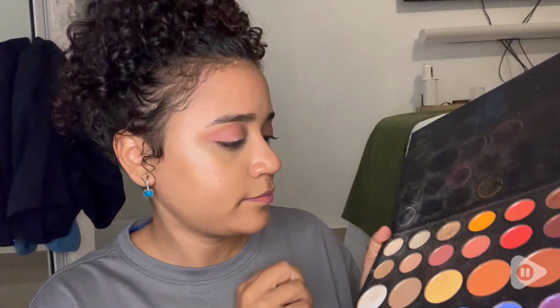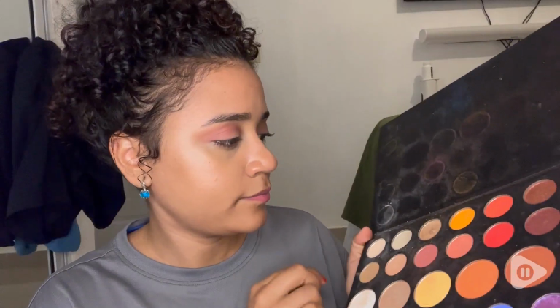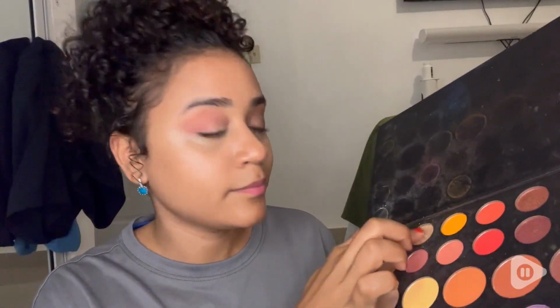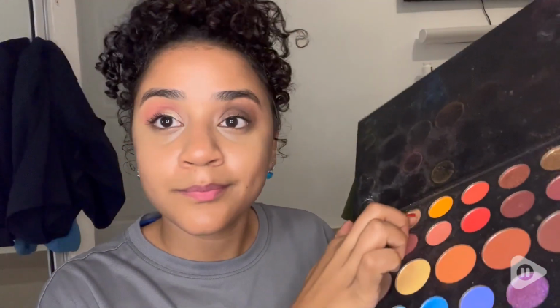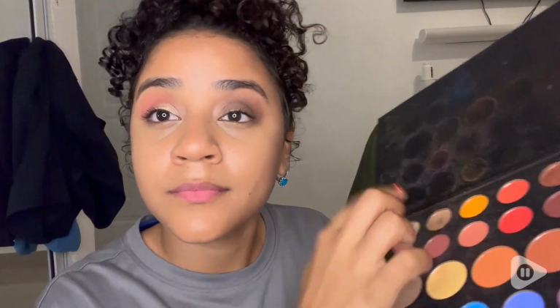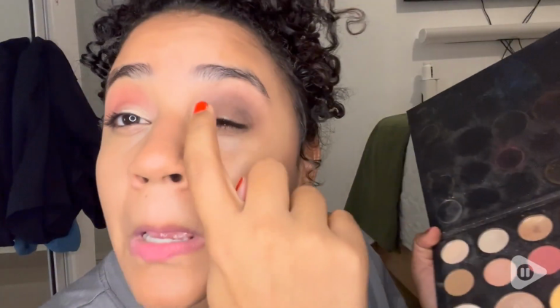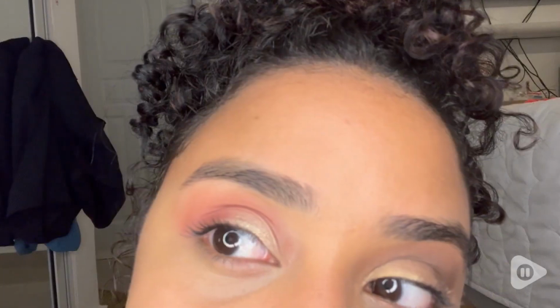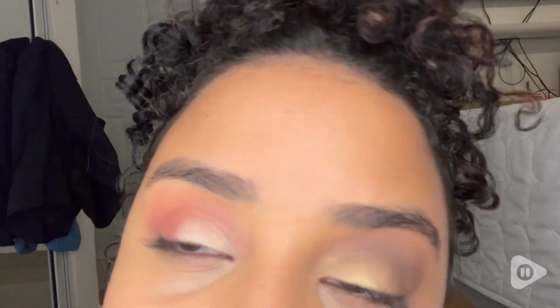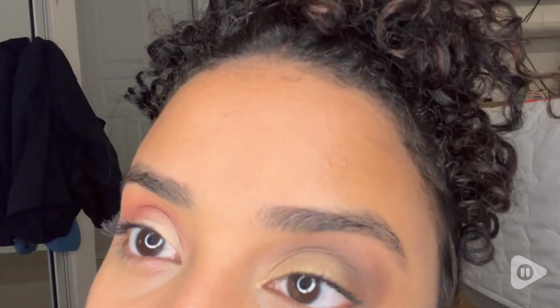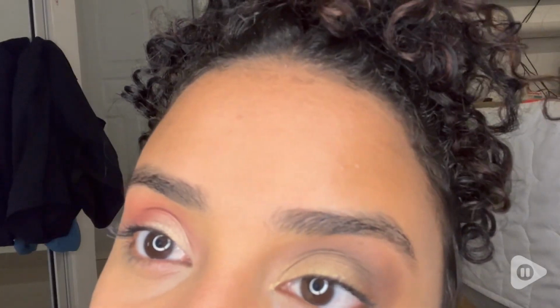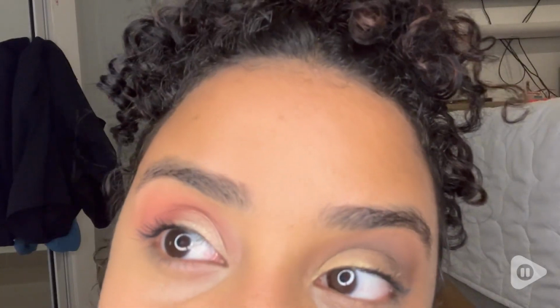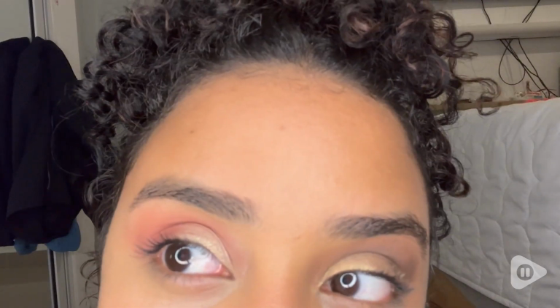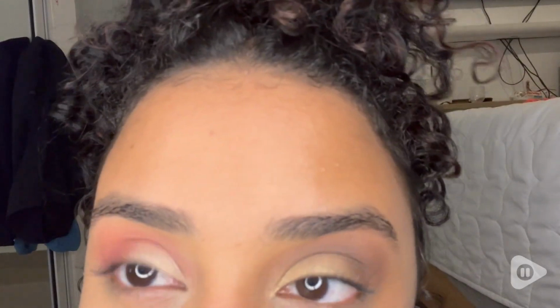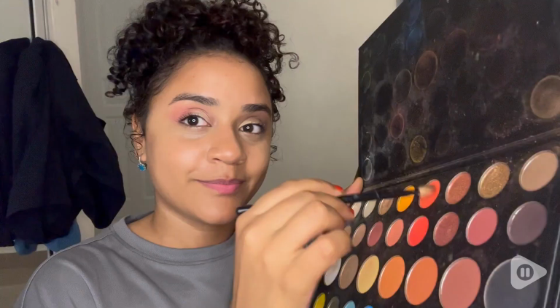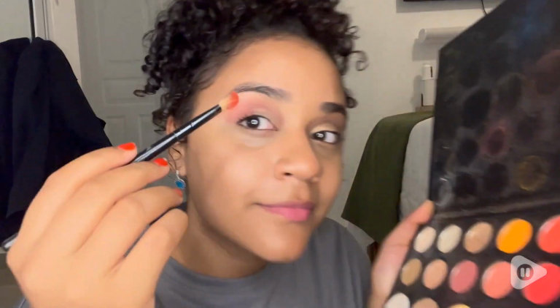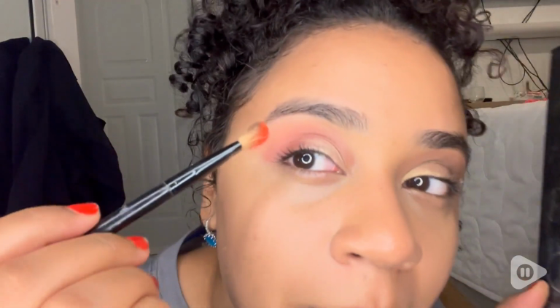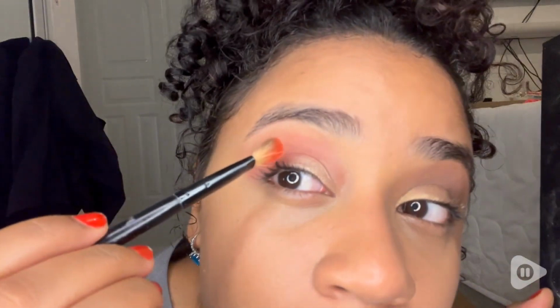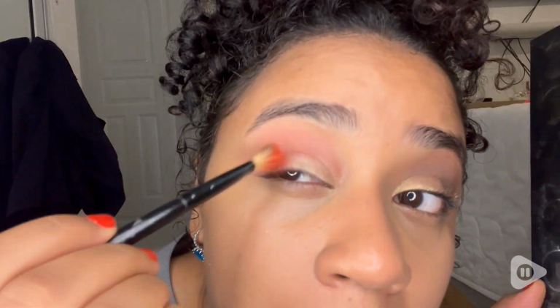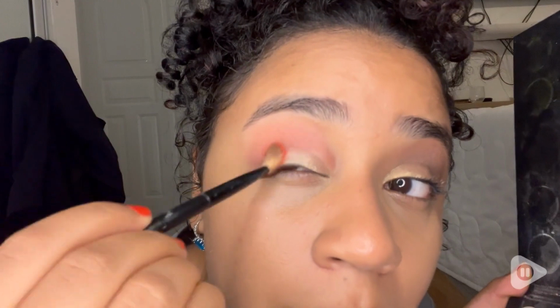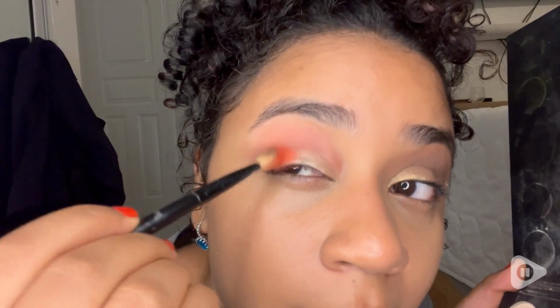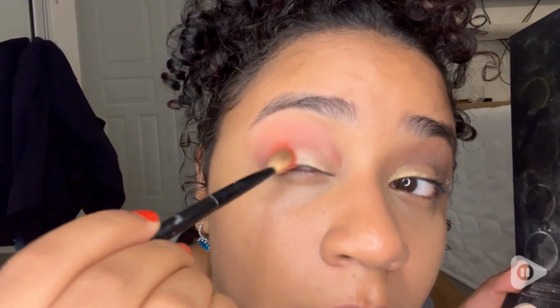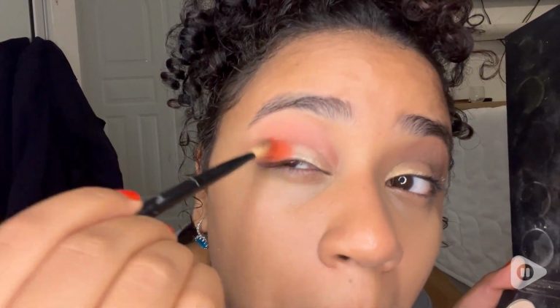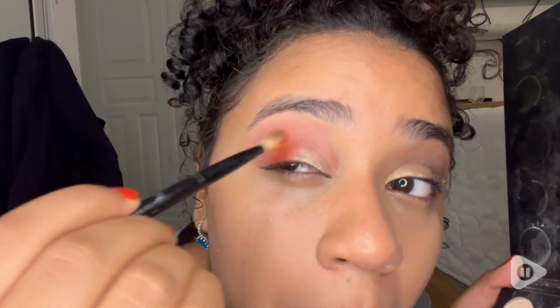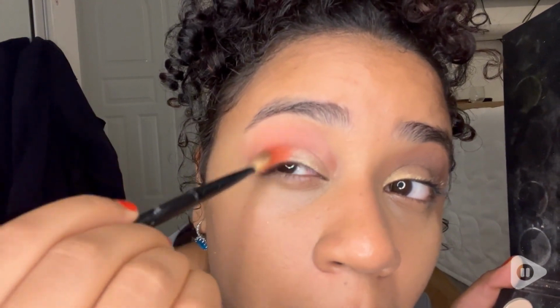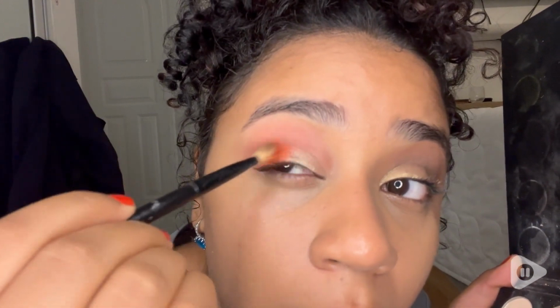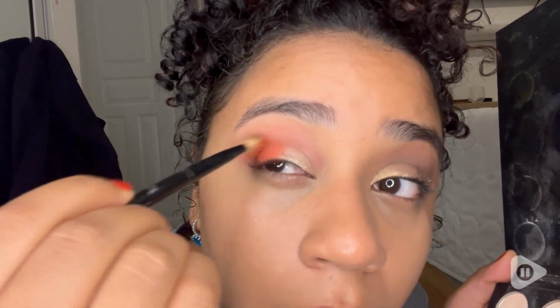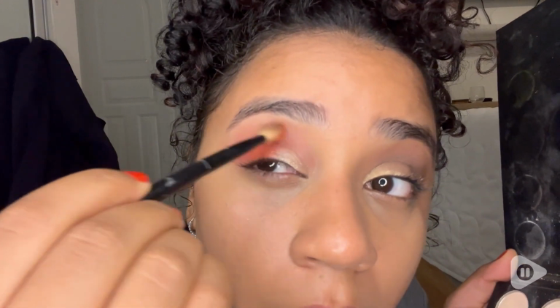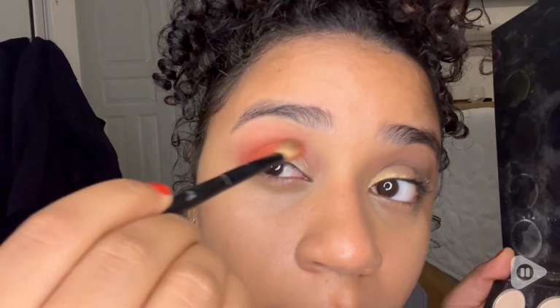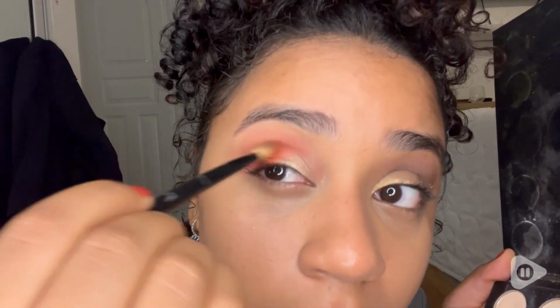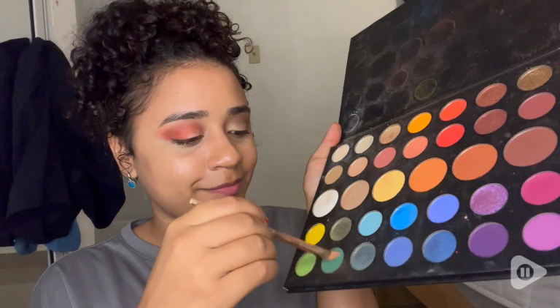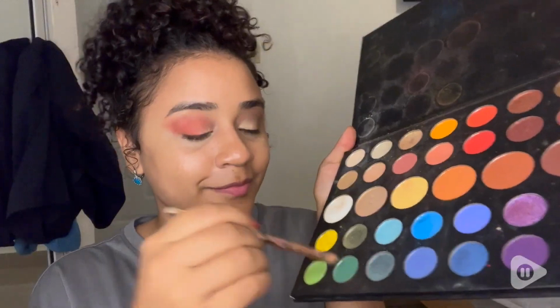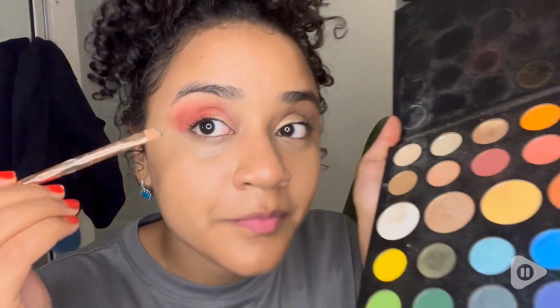It has matte, metallic, and shimmer shades, so there's so much to choose from. I also love the quality in the colors — they're so bright and beautiful. I love it so much that this is the only makeup palette I've been using.